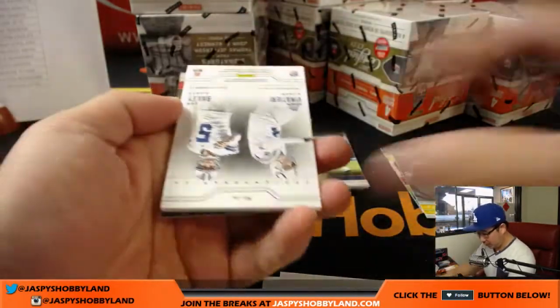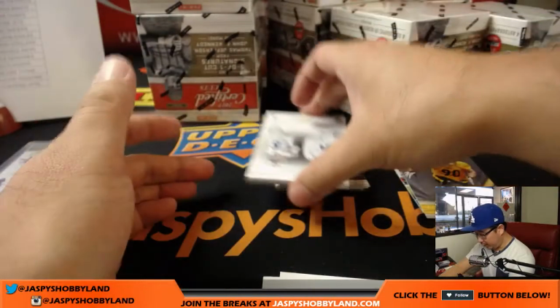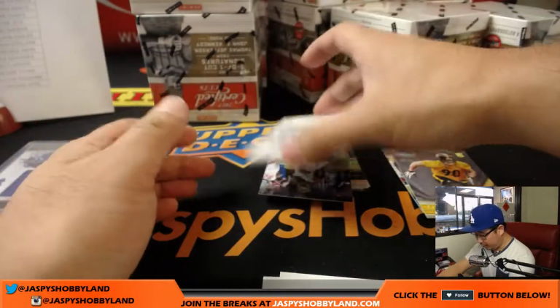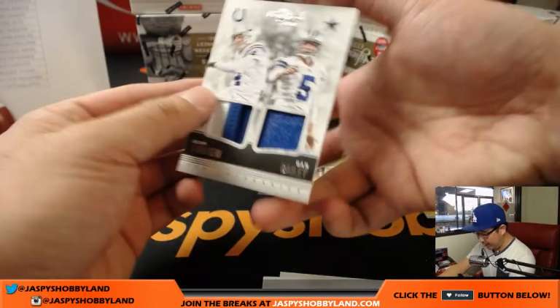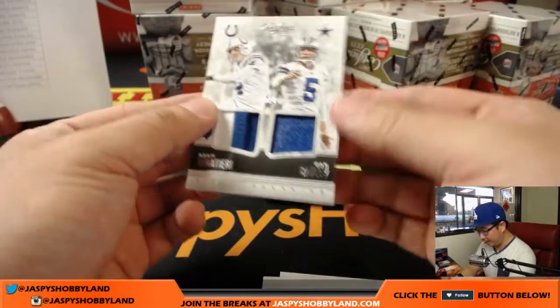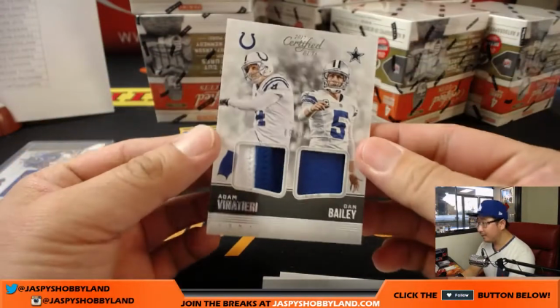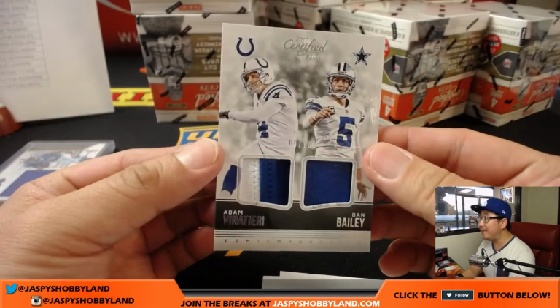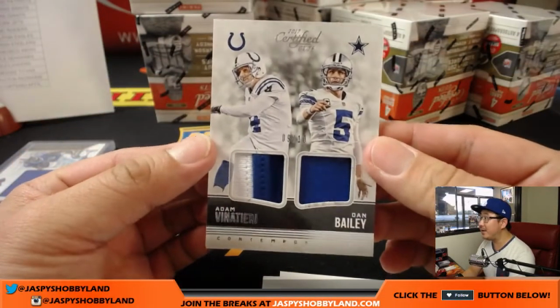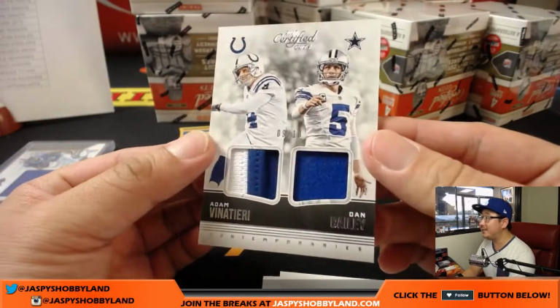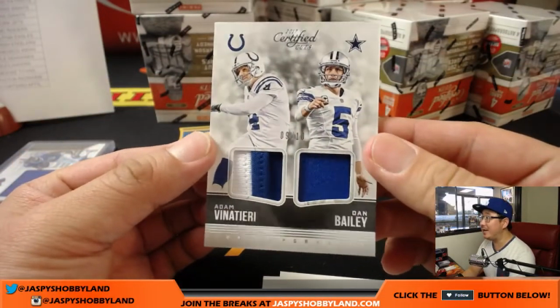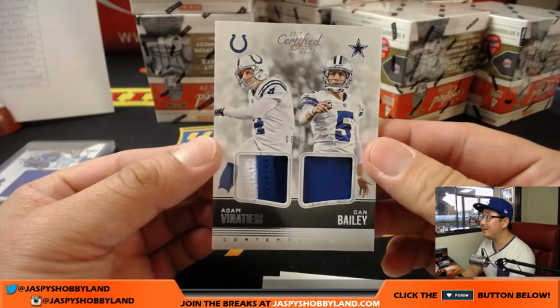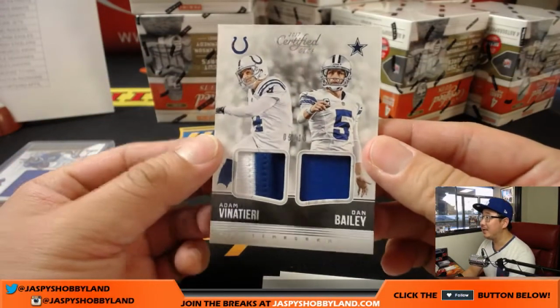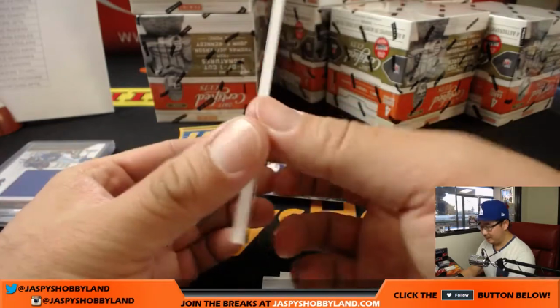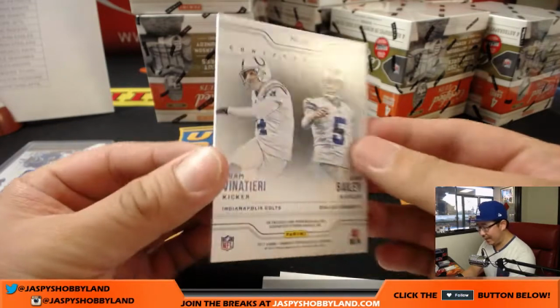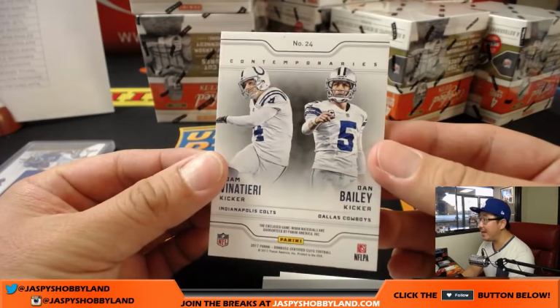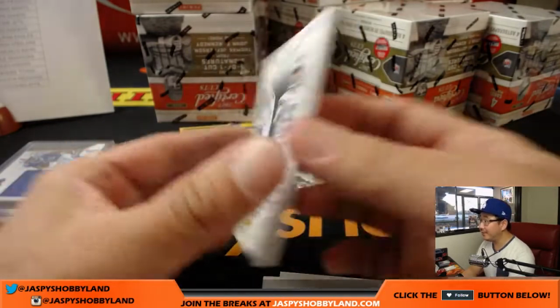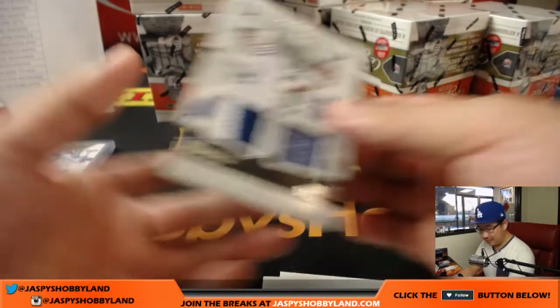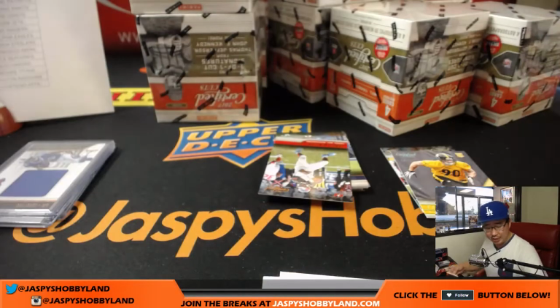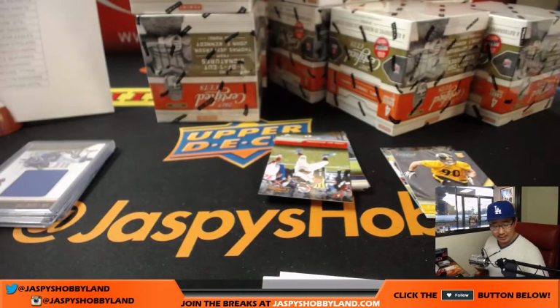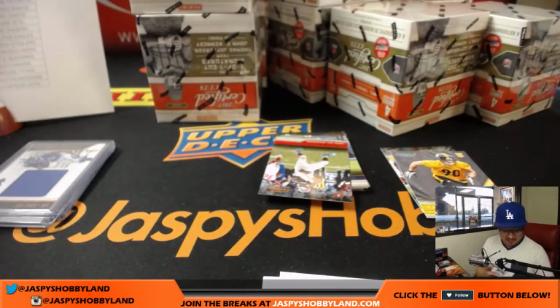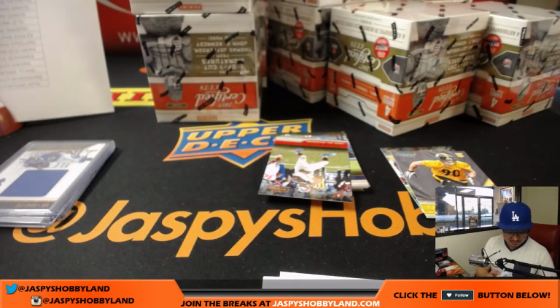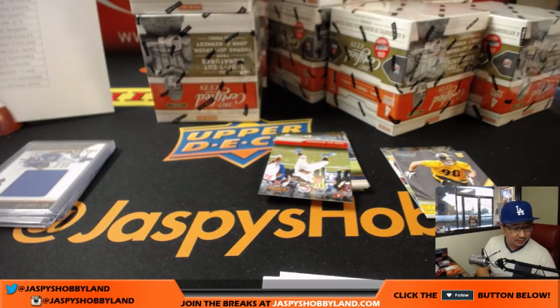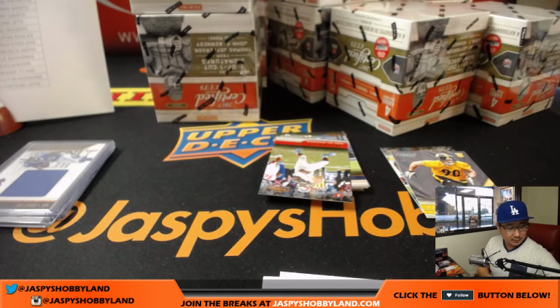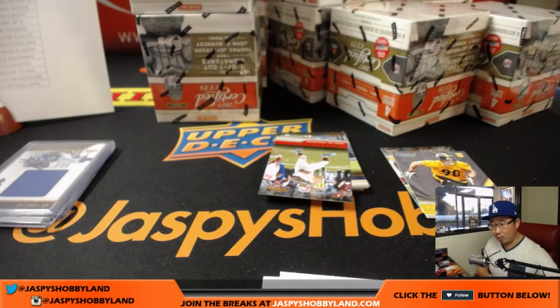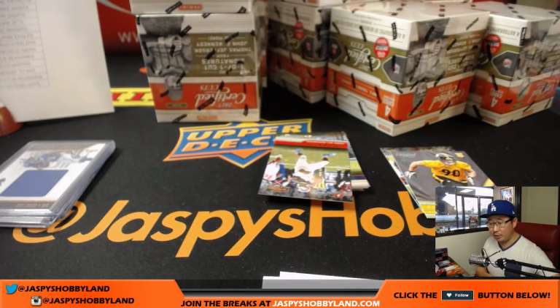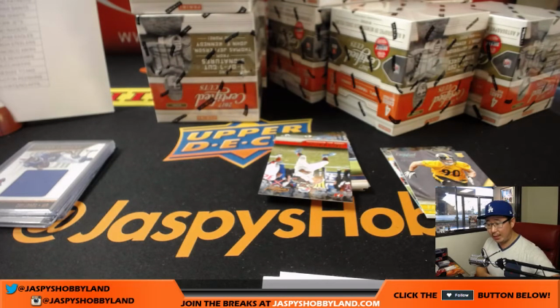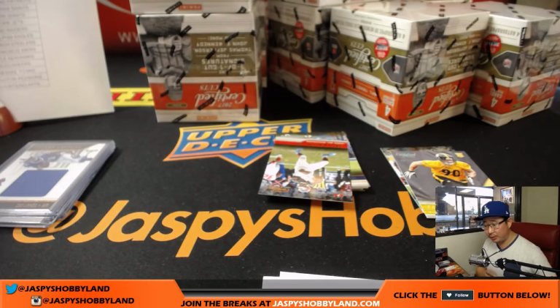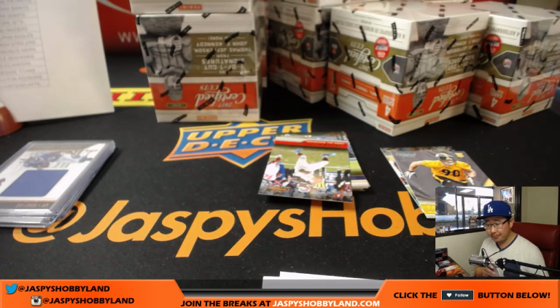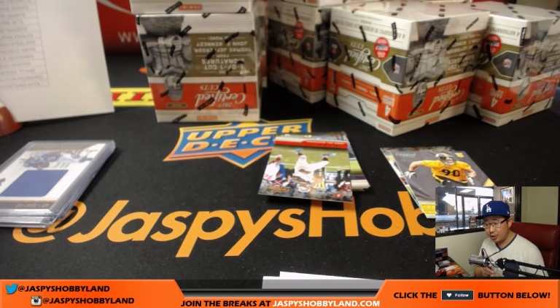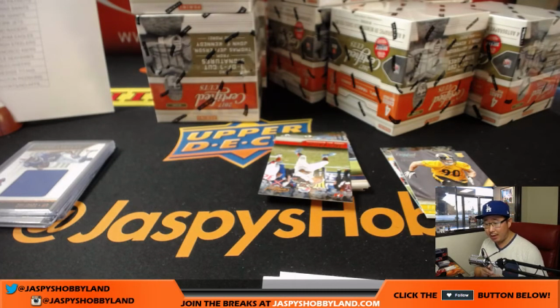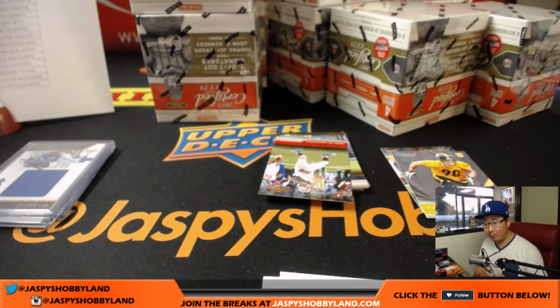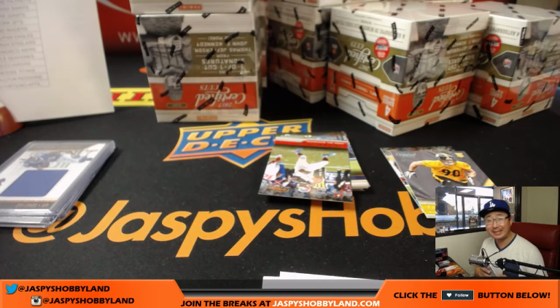It looks like we've got a dual relic — Adam Vinatieri and Dan Bailey, 9 out of 10. A couple of legendary kickers. That will be a randomizer between the Colts, Joe Hauer, and the Cowboys, Linda.